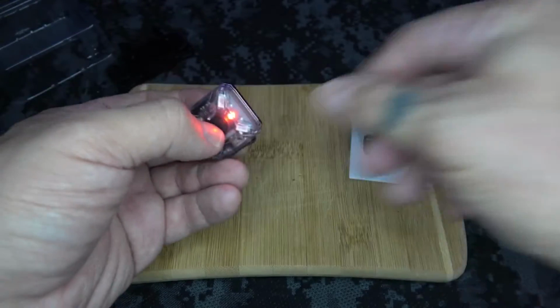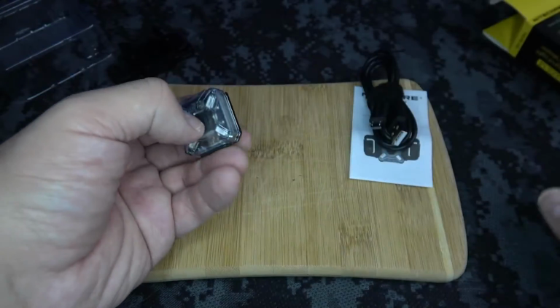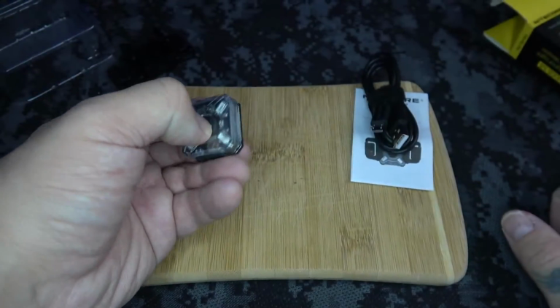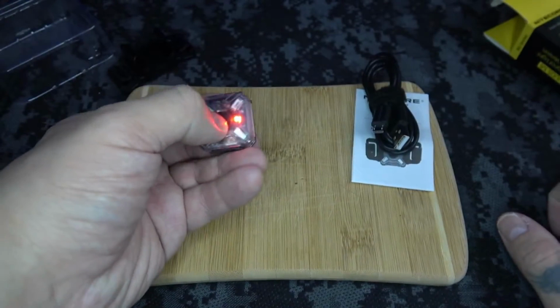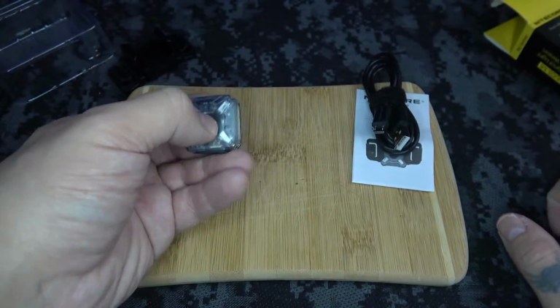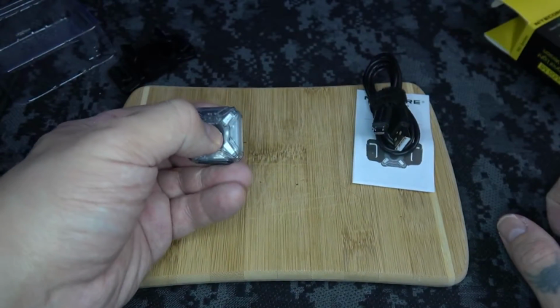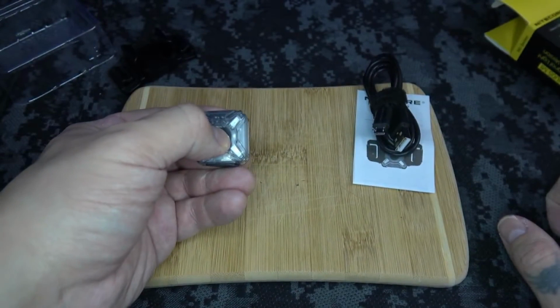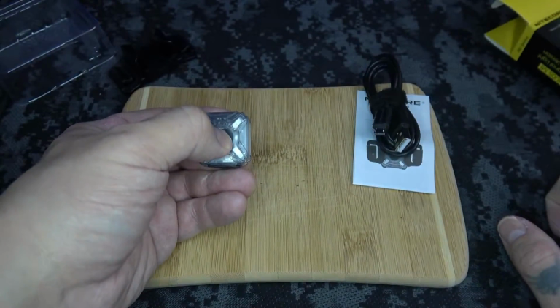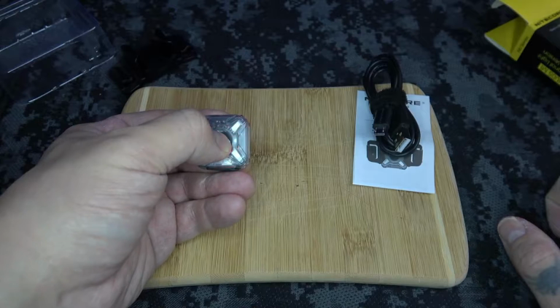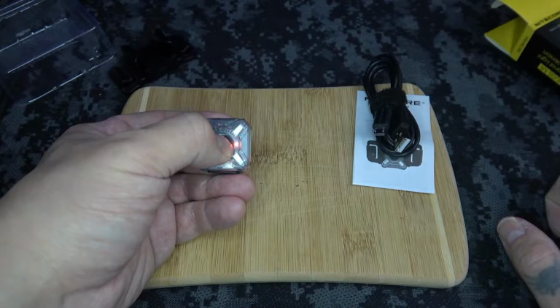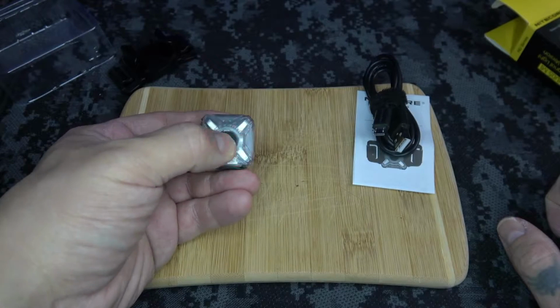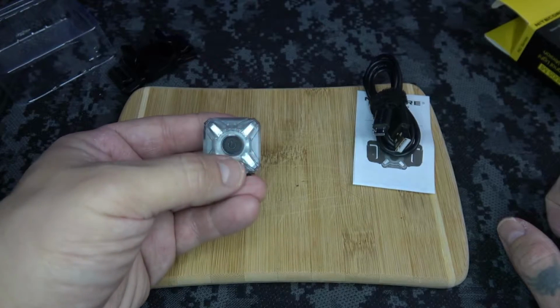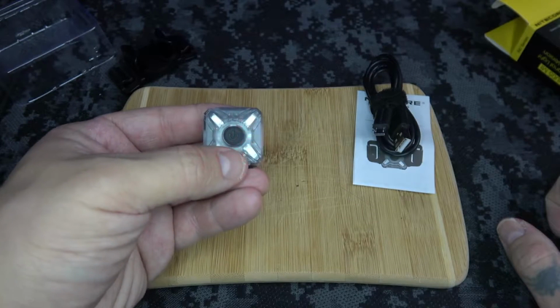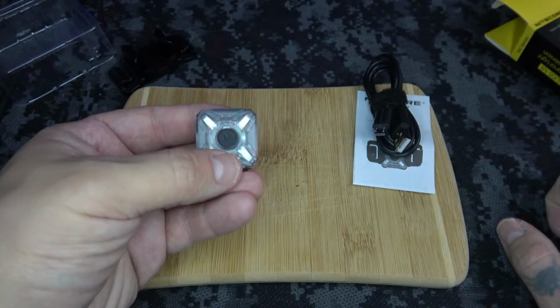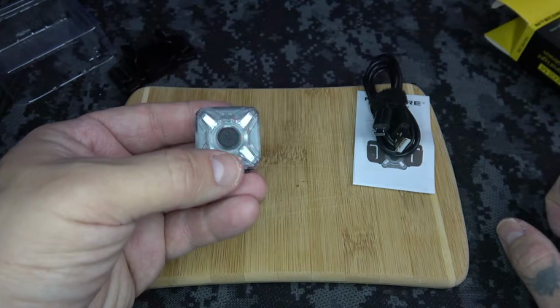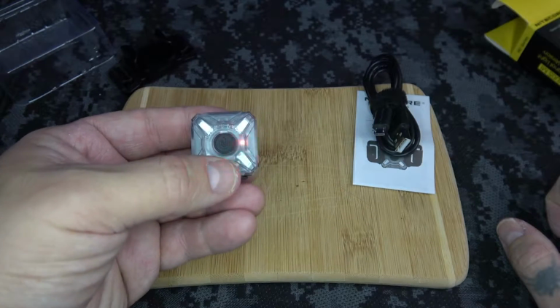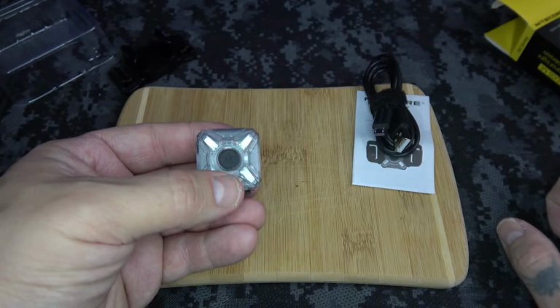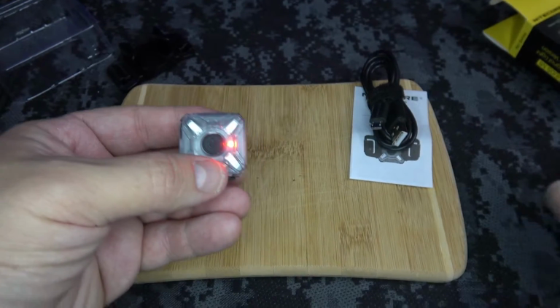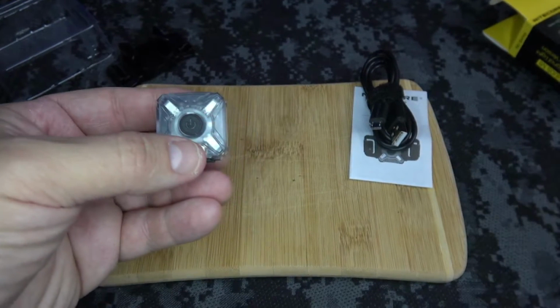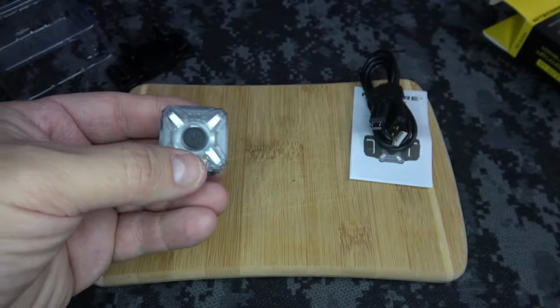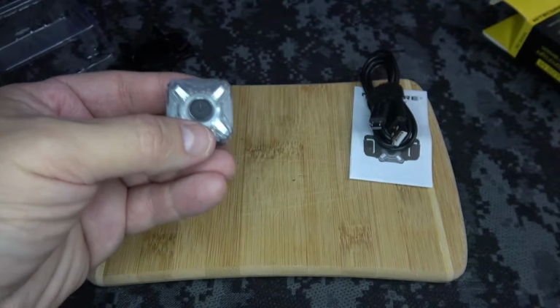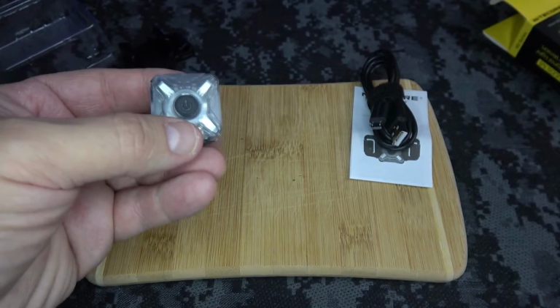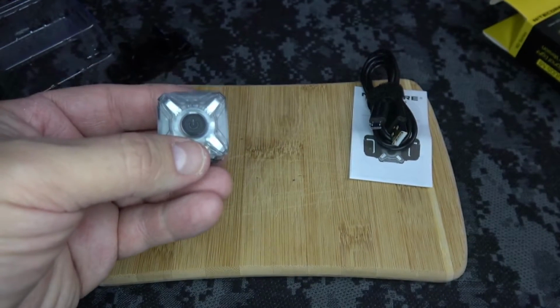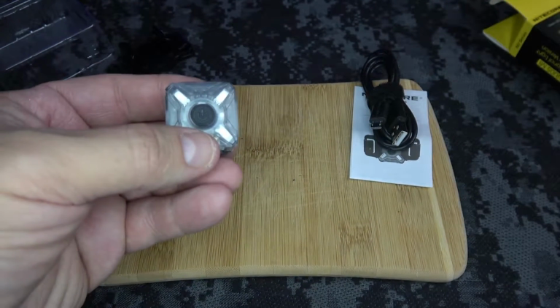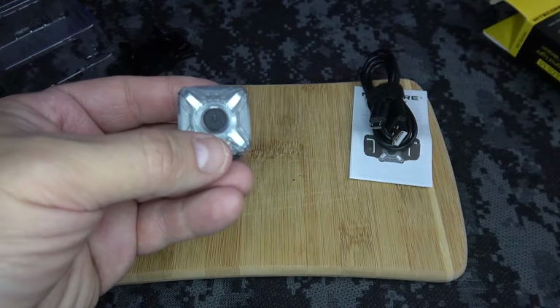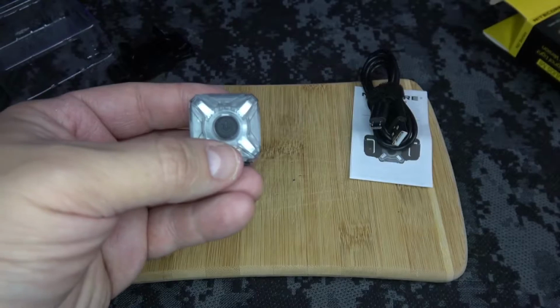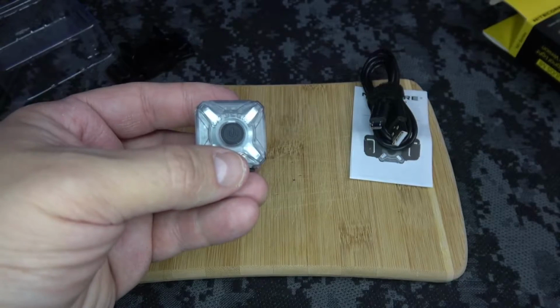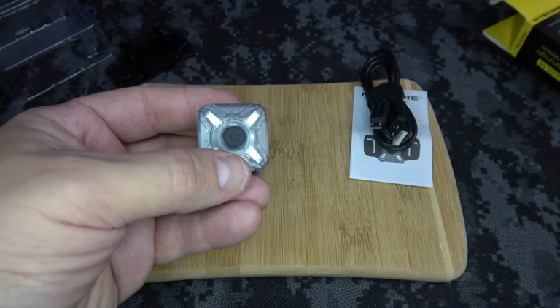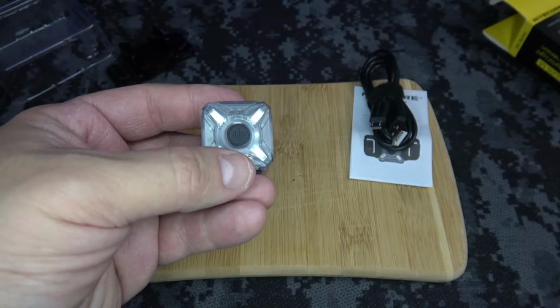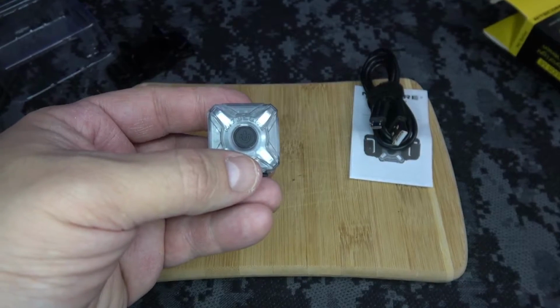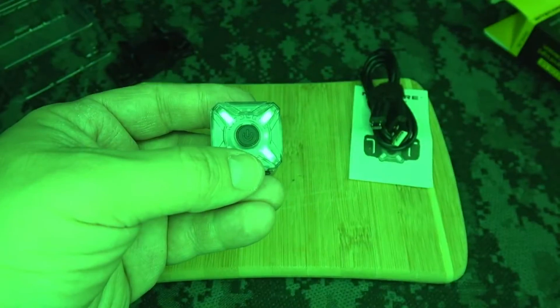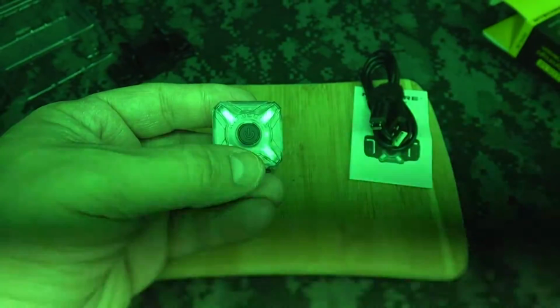So basically, this is how you turn it on — it'll flash. I'm going to go into night vision mode right now to kind of show you and demonstrate how this works.